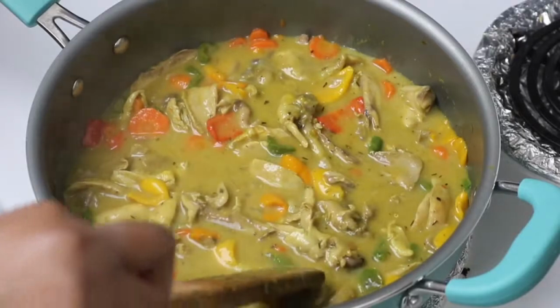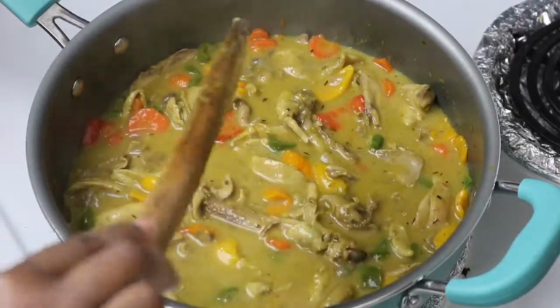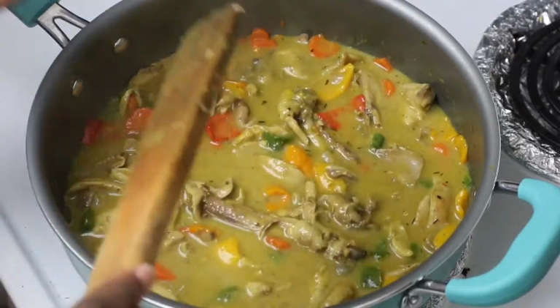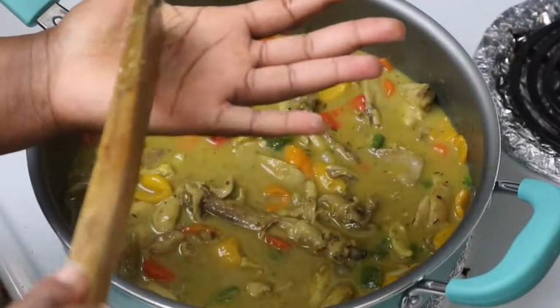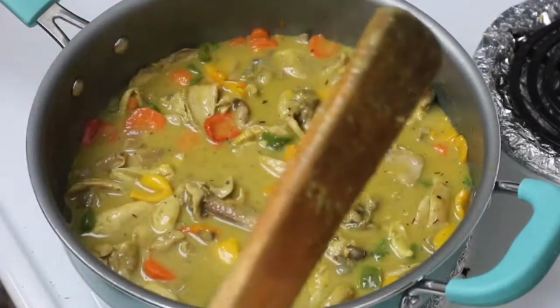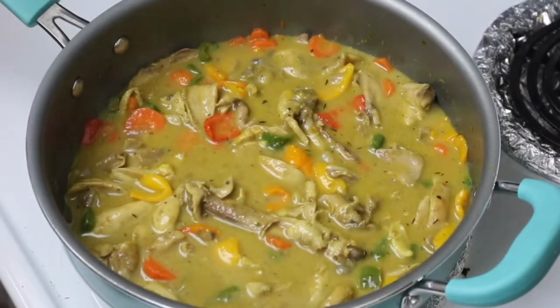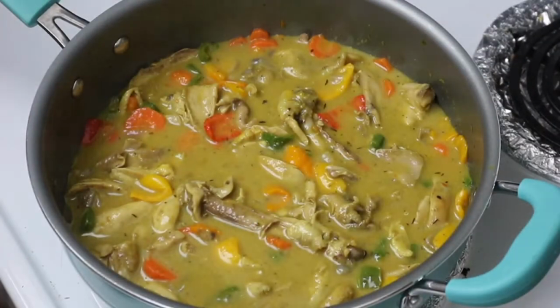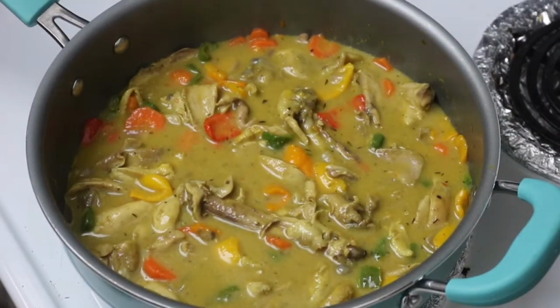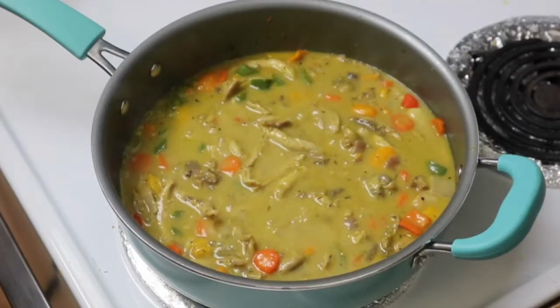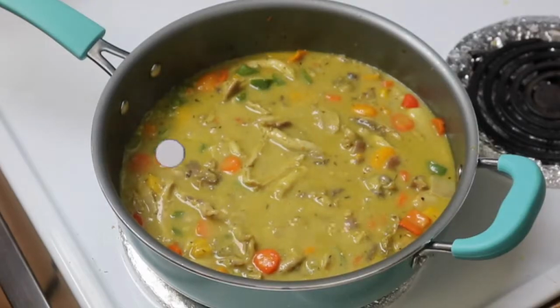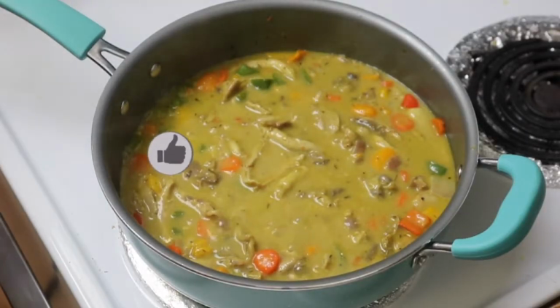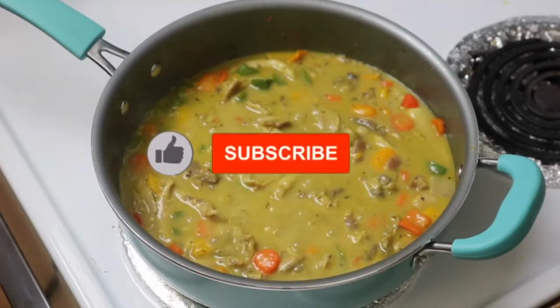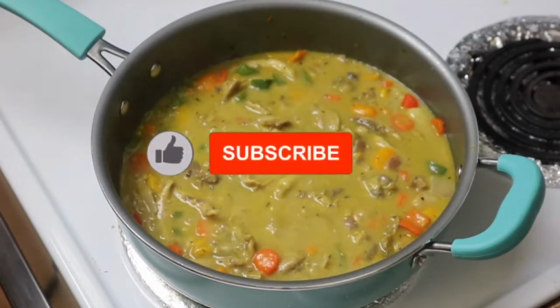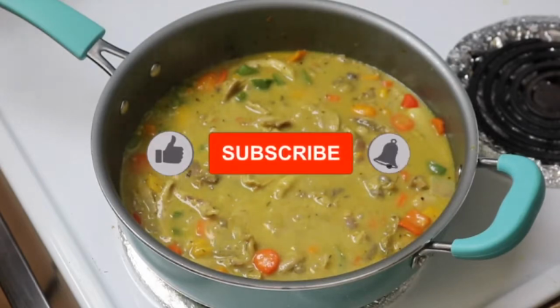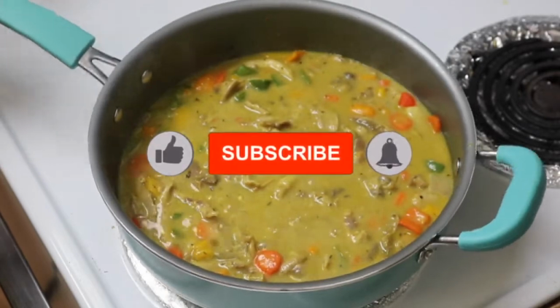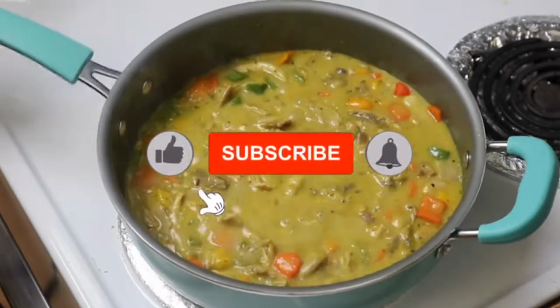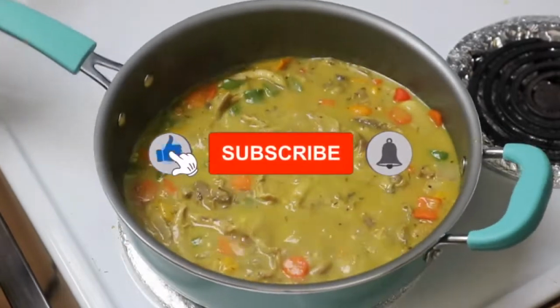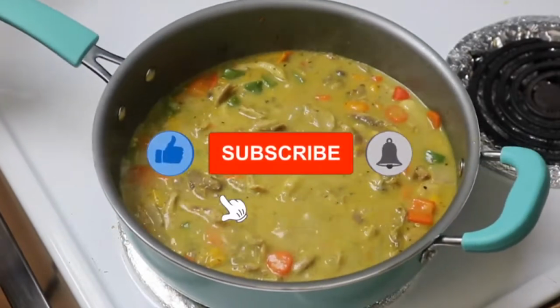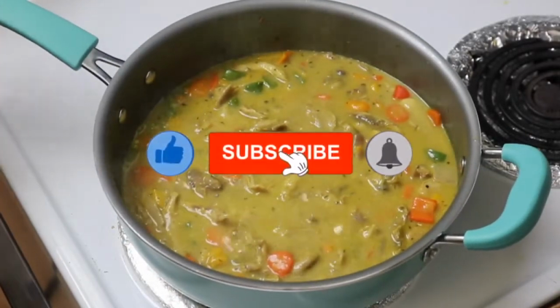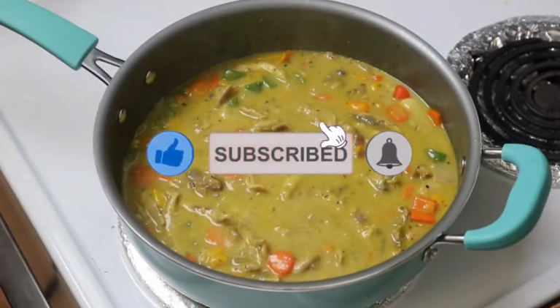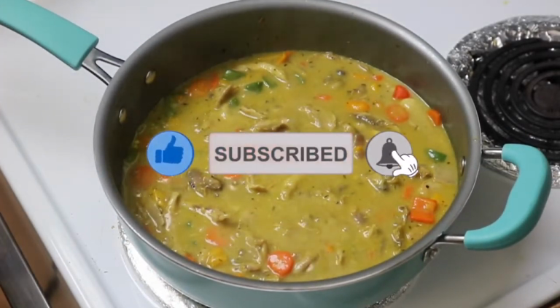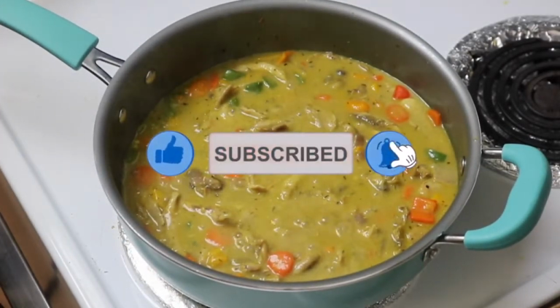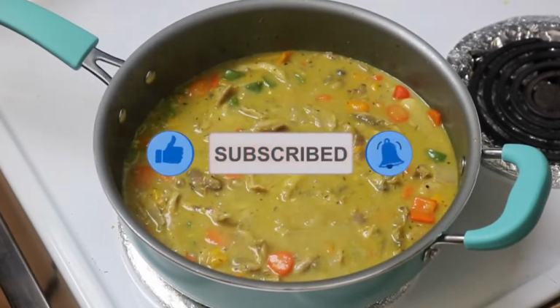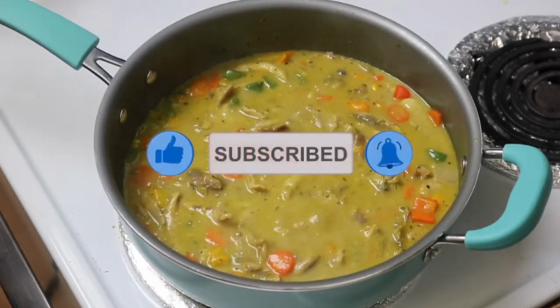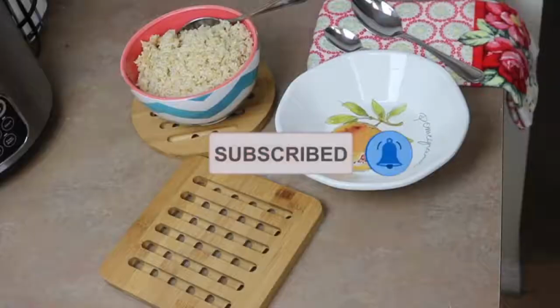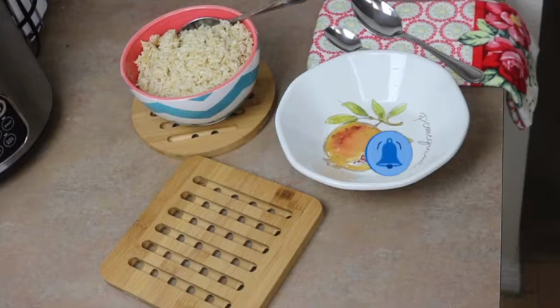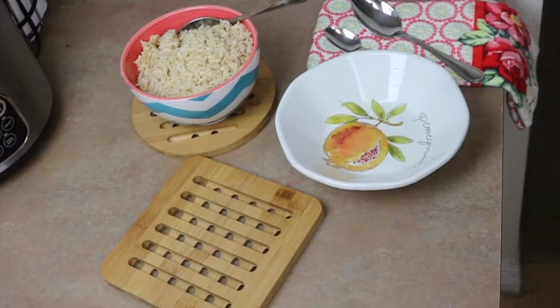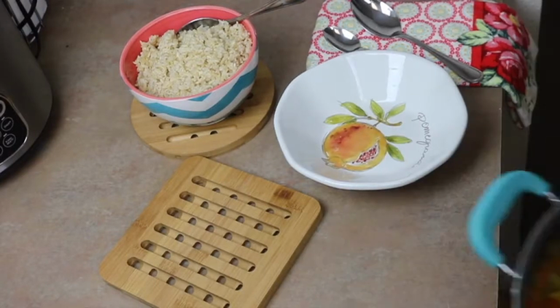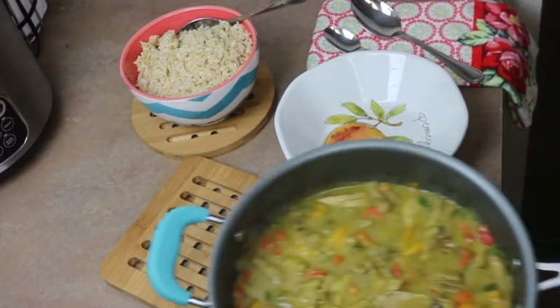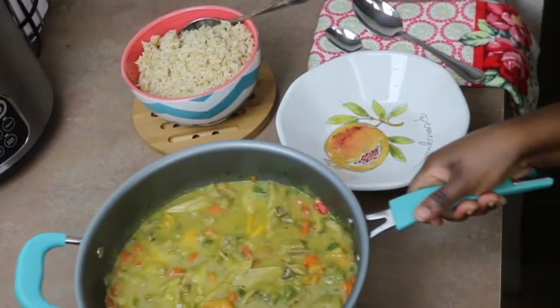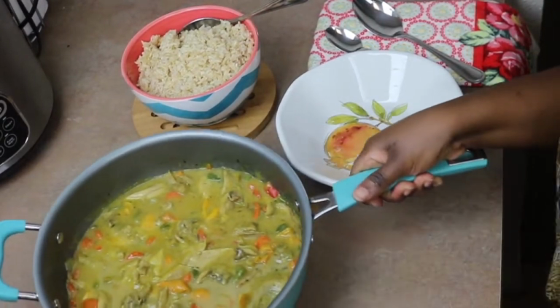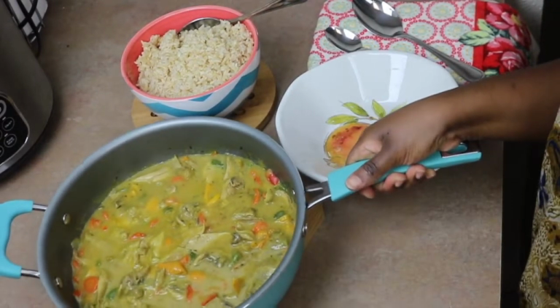I hope you enjoyed this — make sure you try this recipe and let me know what you think in the comments below. Don't forget to subscribe, give this video a thumbs up, and hit that bell so you're notified every time I post a new recipe video.